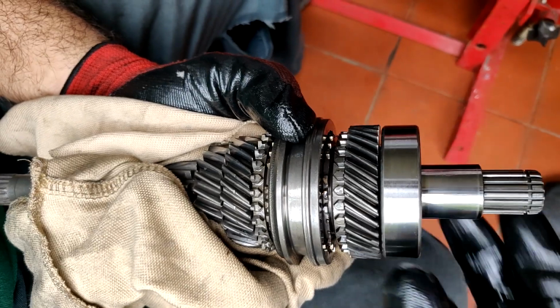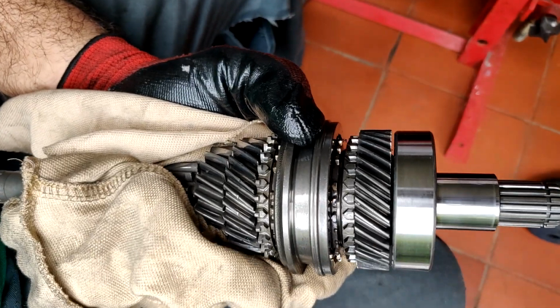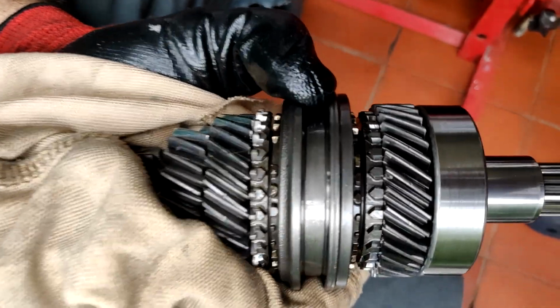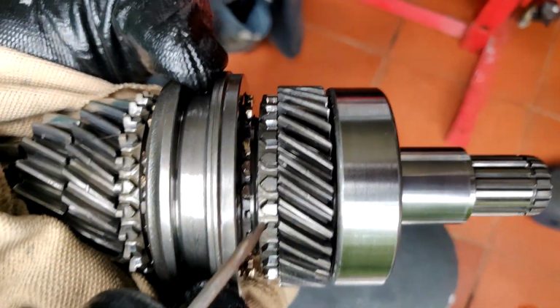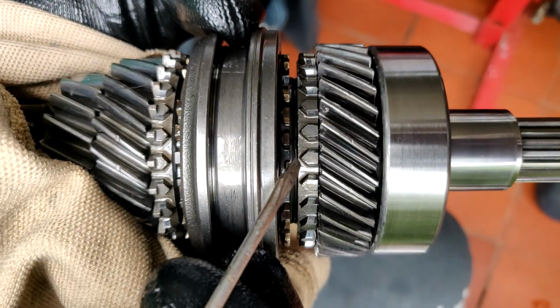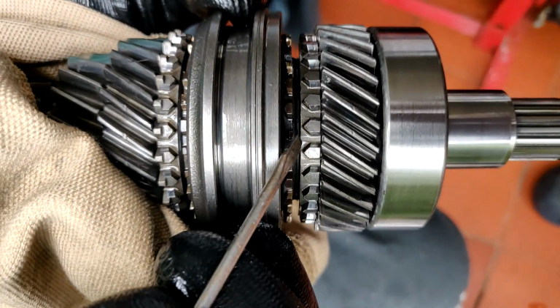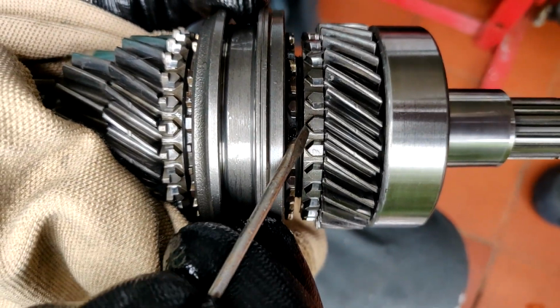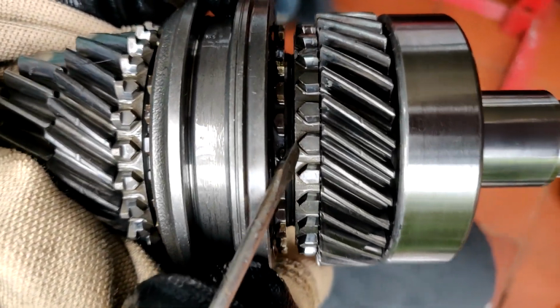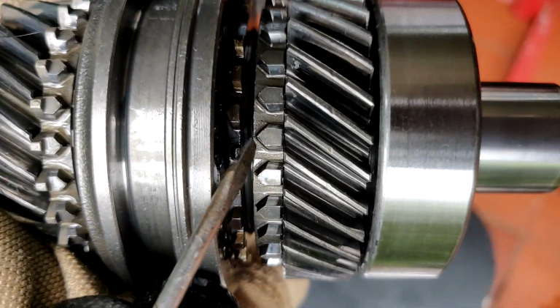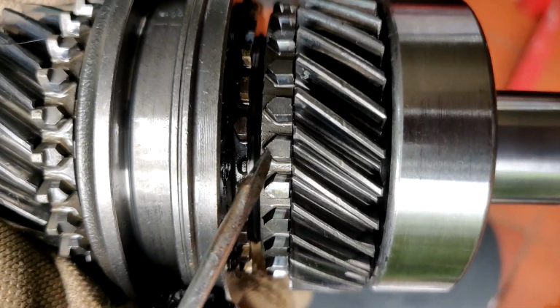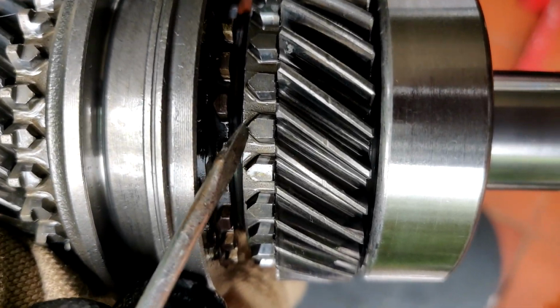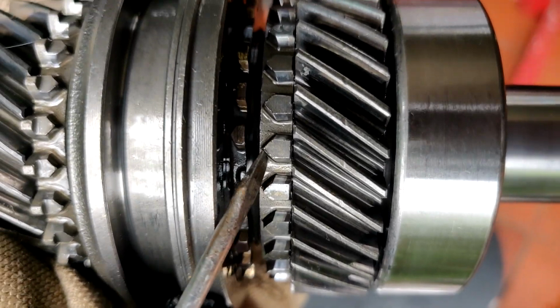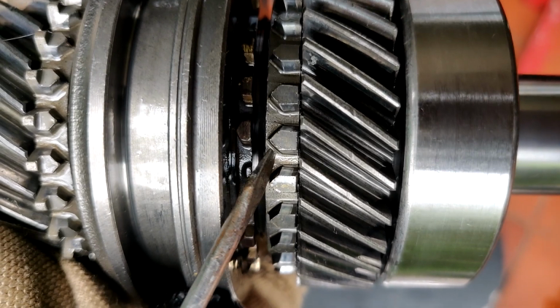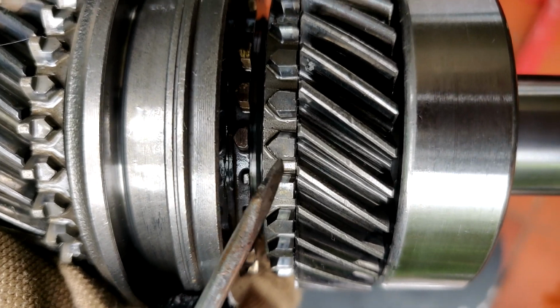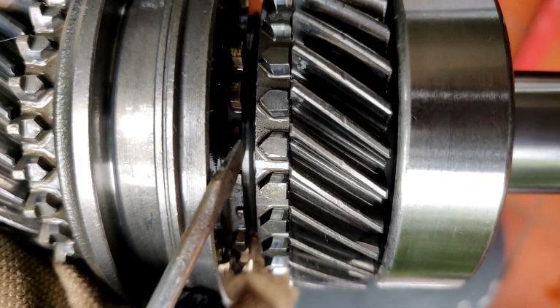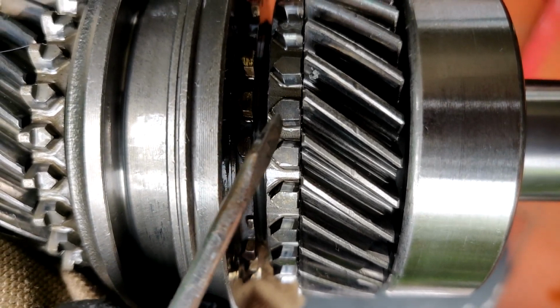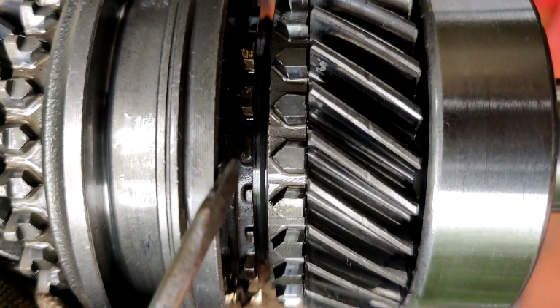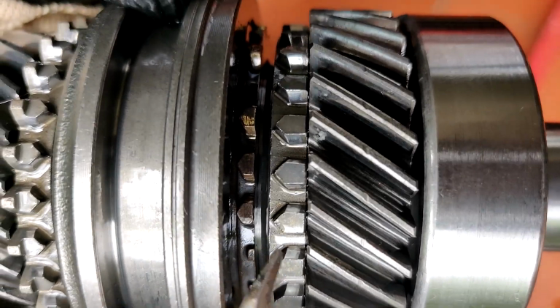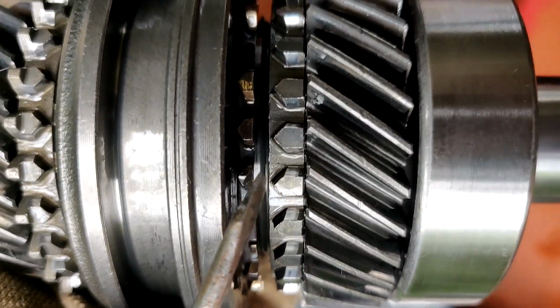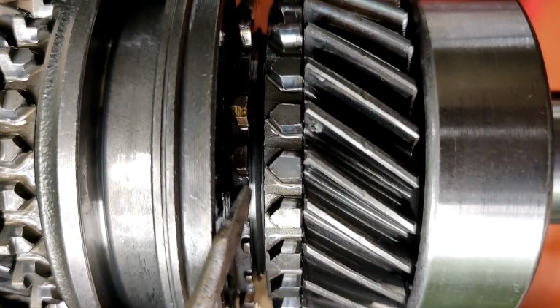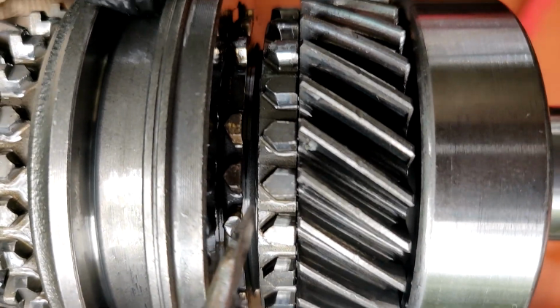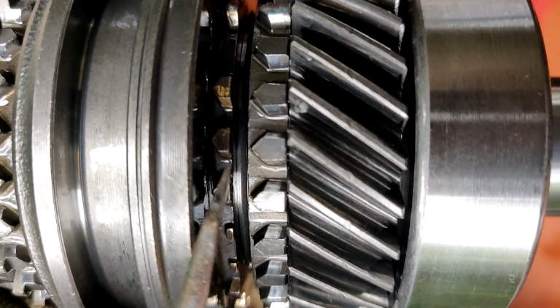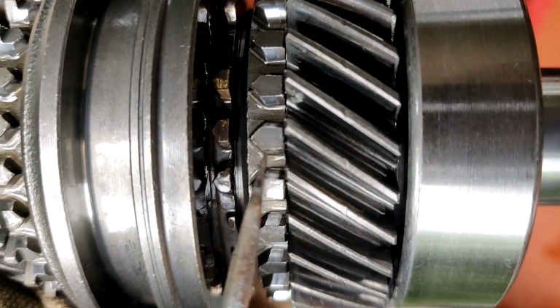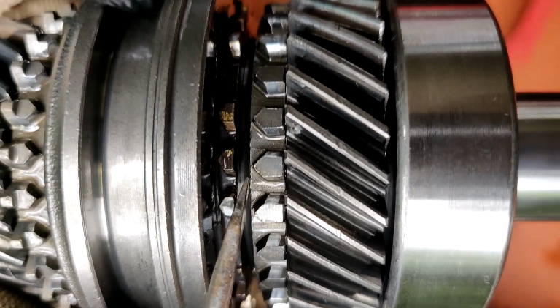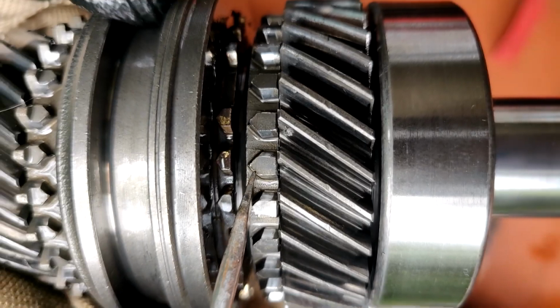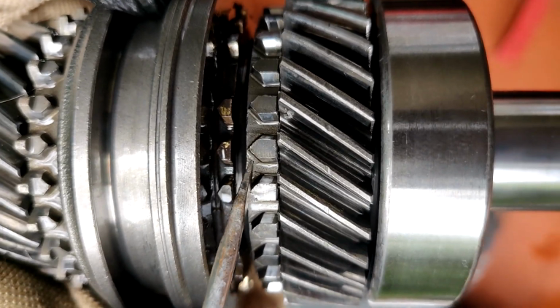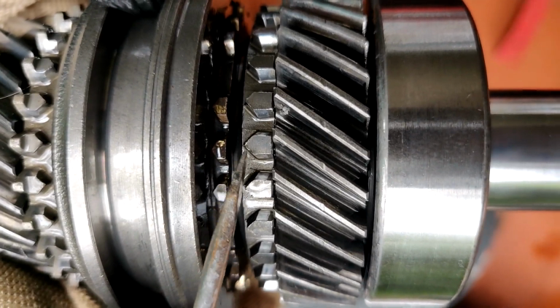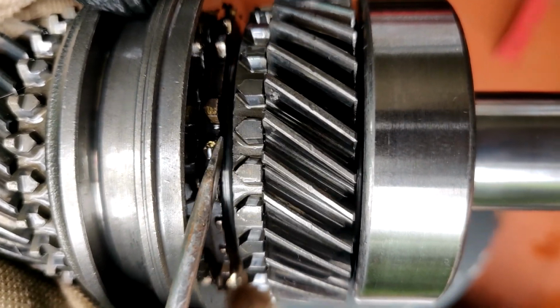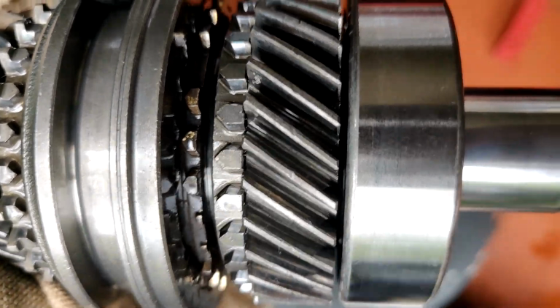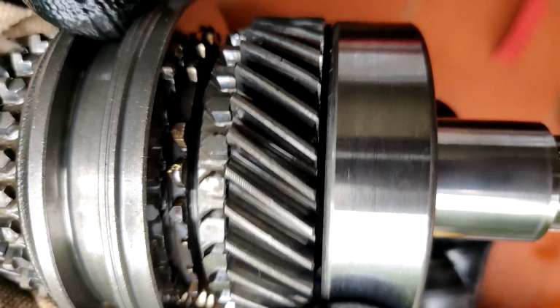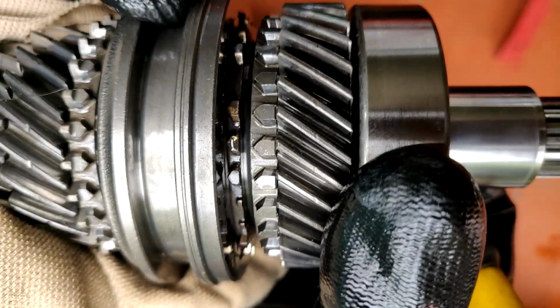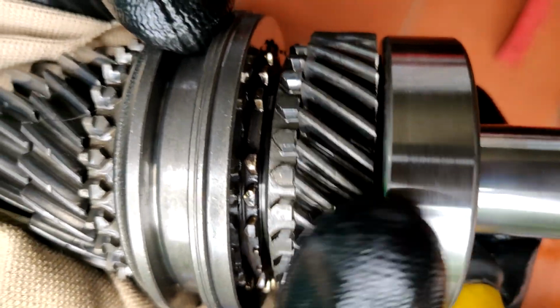Now what you have to do is inspect the condition of these little teeth here. Make sure you see how they look — like nice, like a cathedral. So when you start to grate the gears, you get a ramp and it gets worn, and eventually the gear just ejects itself.